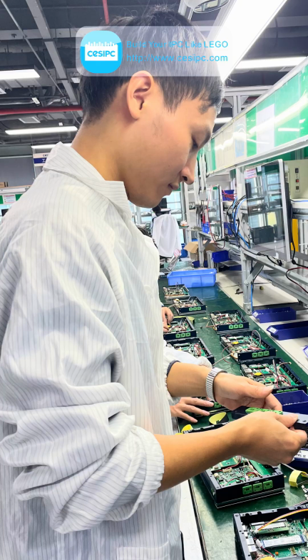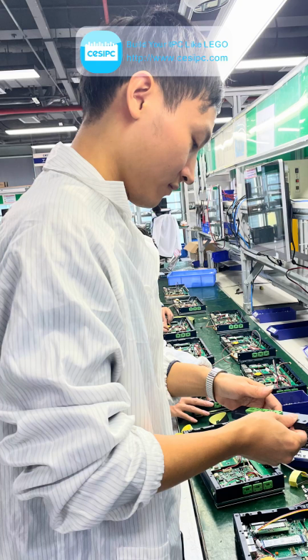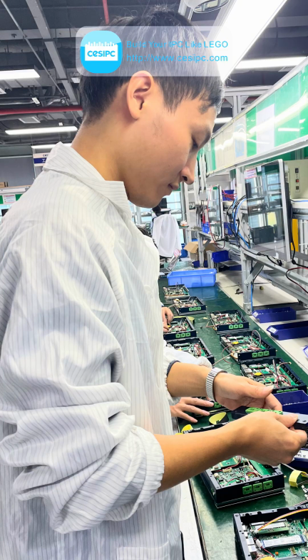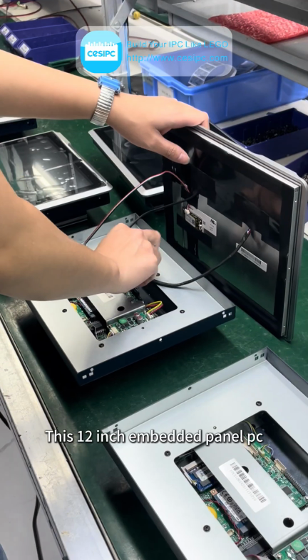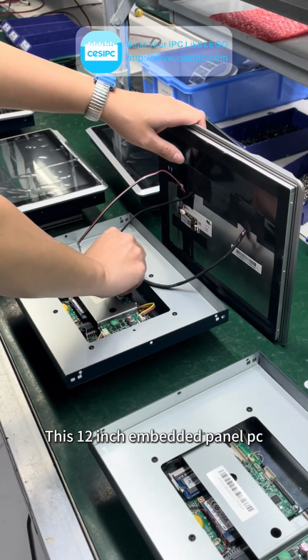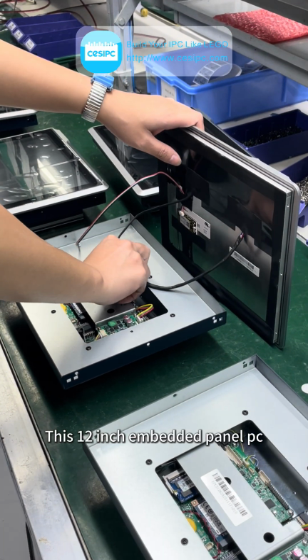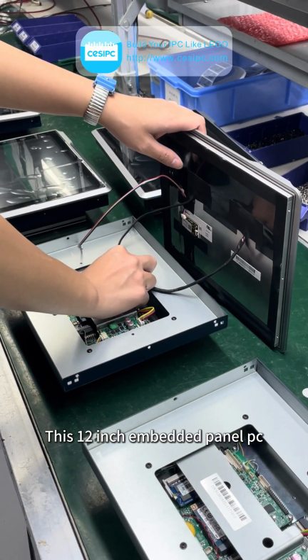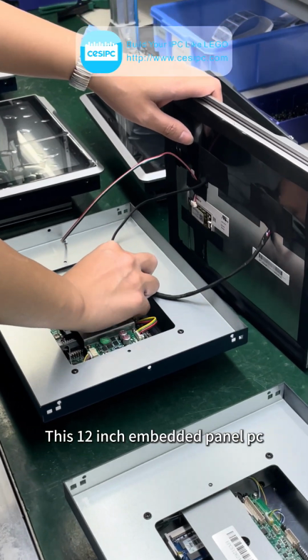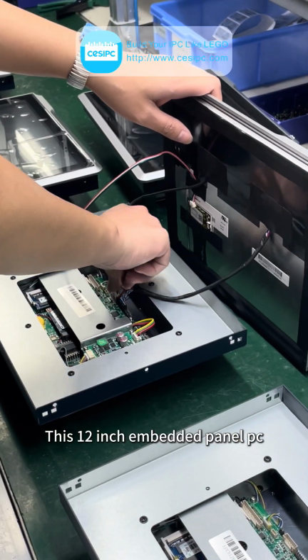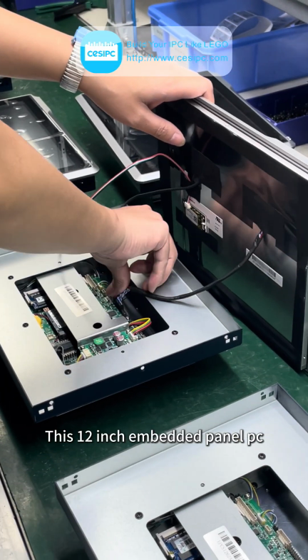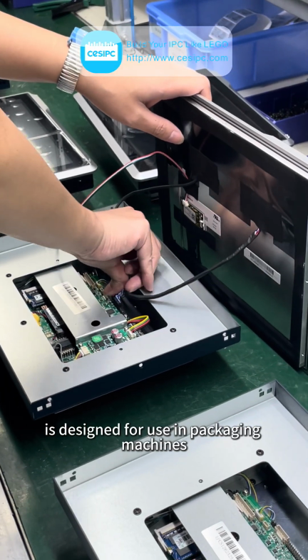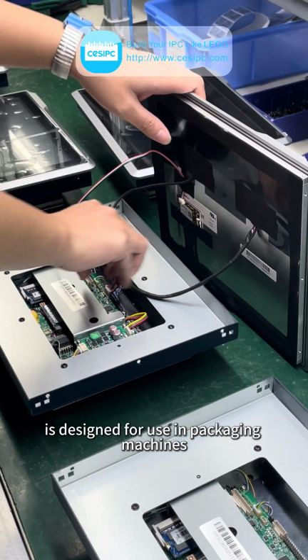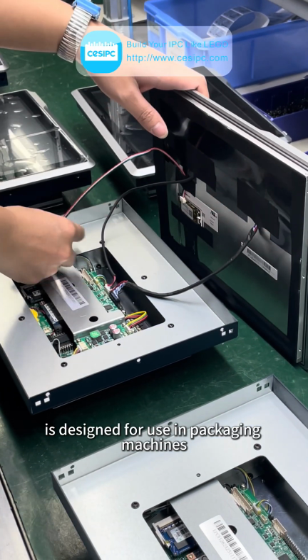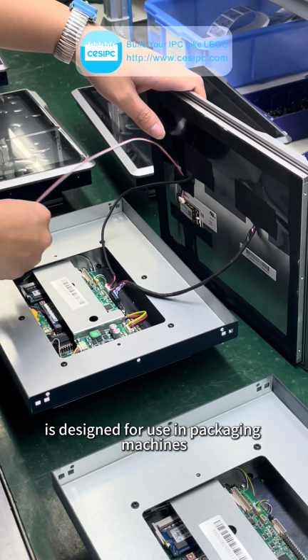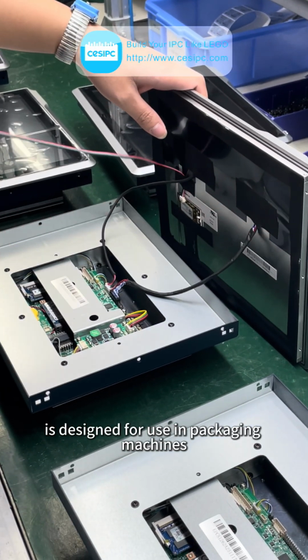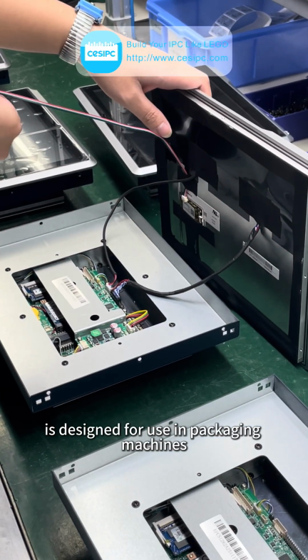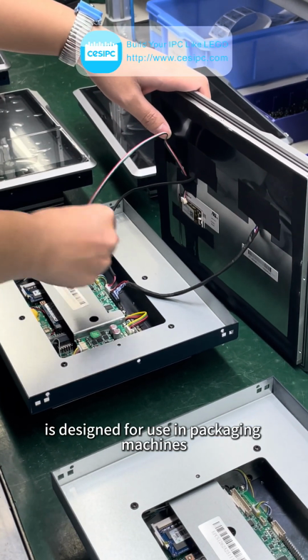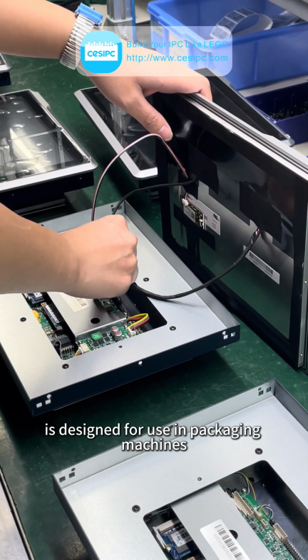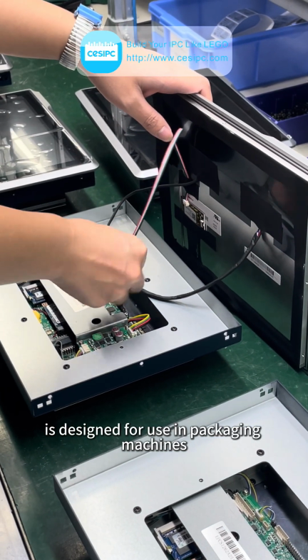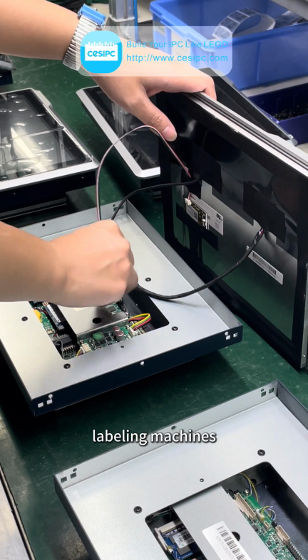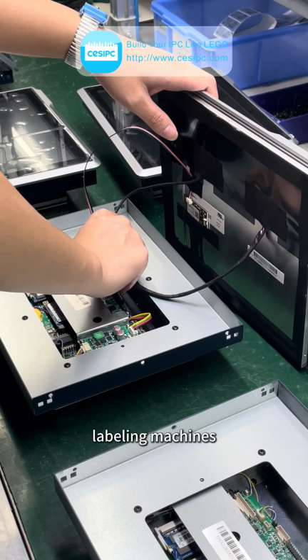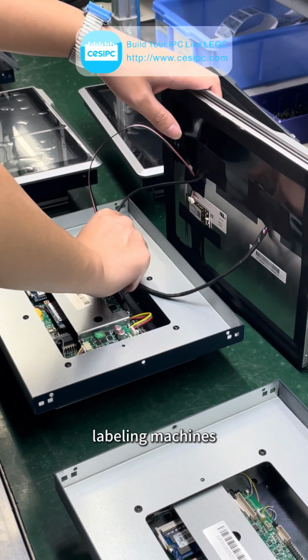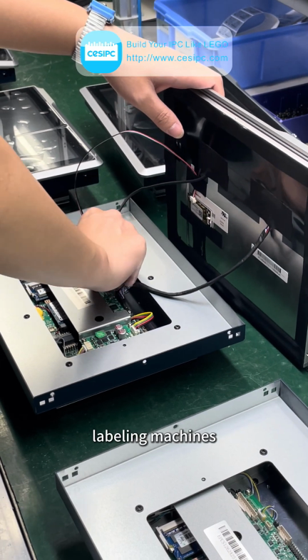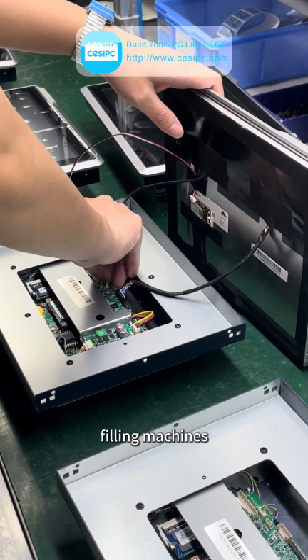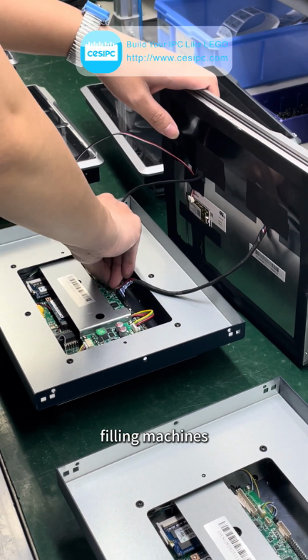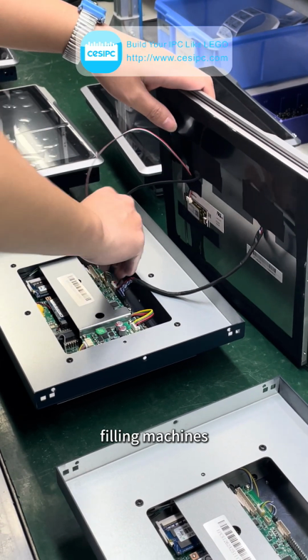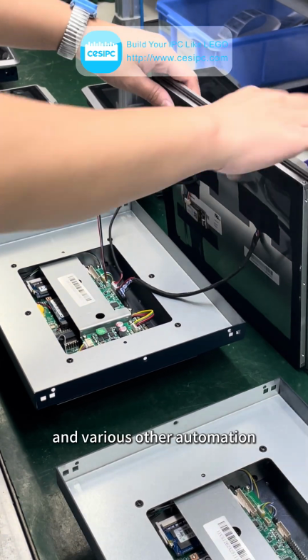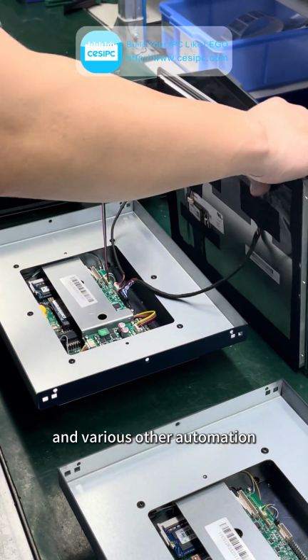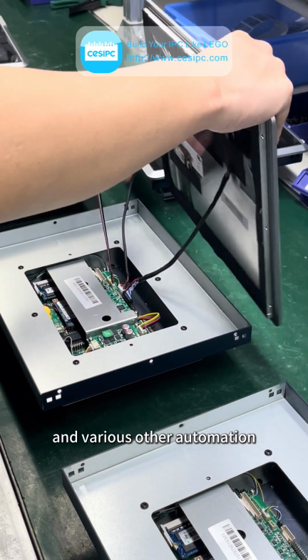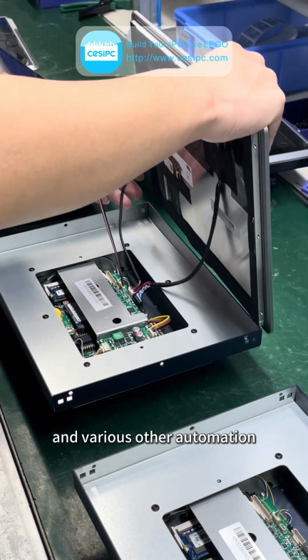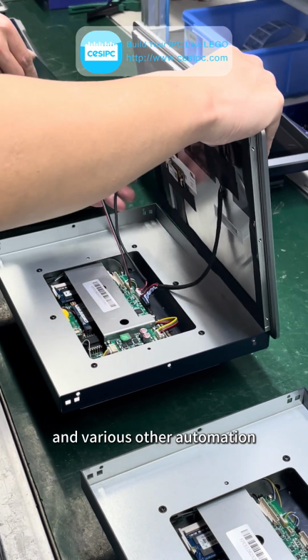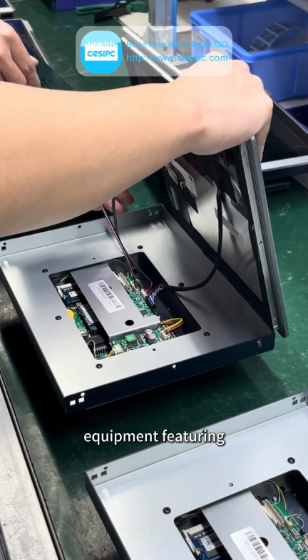This 12-inch embedded panel PC is designed for use in packaging machines, labeling machines, filling machines, and various other automation equipment.